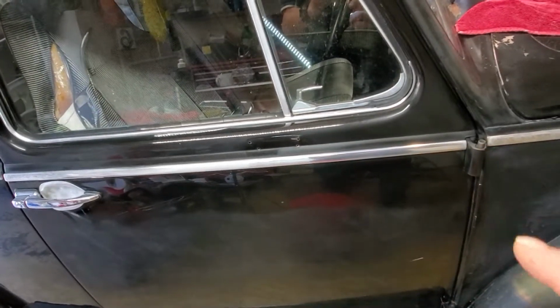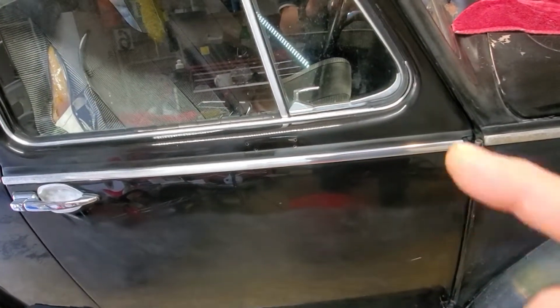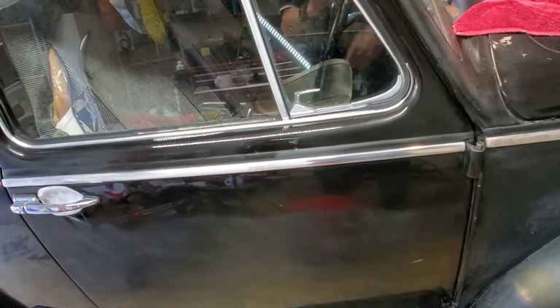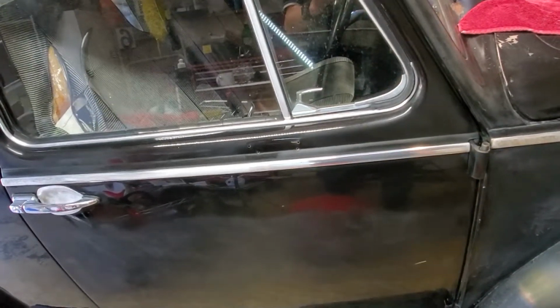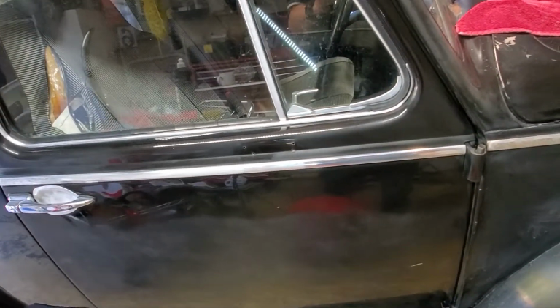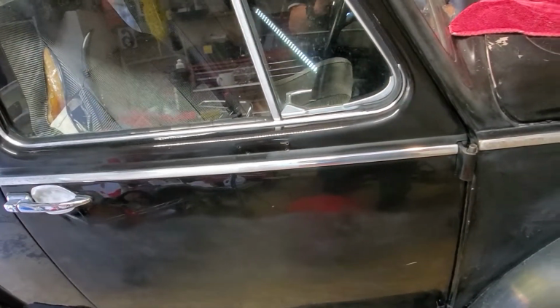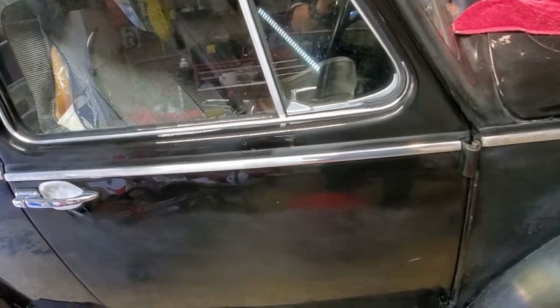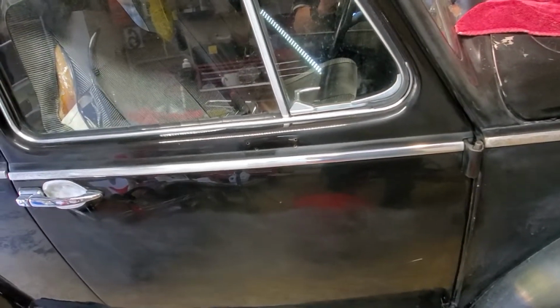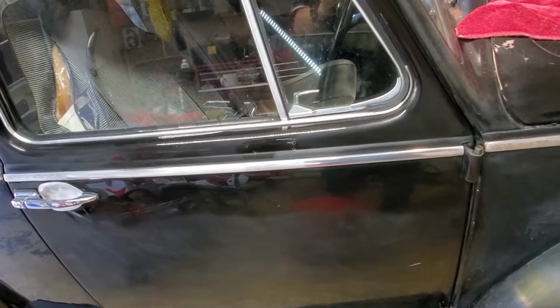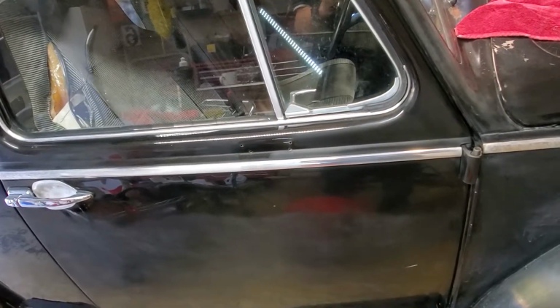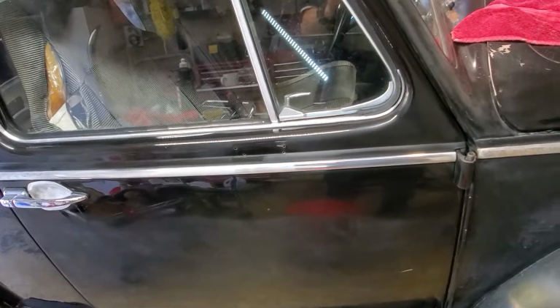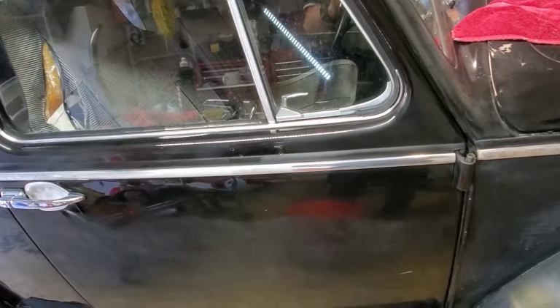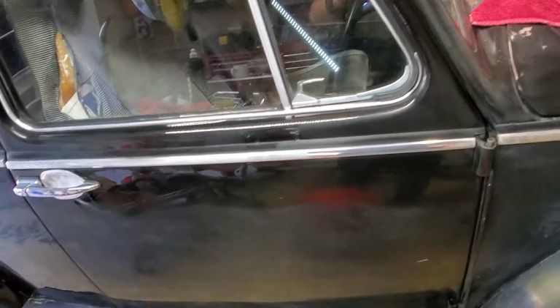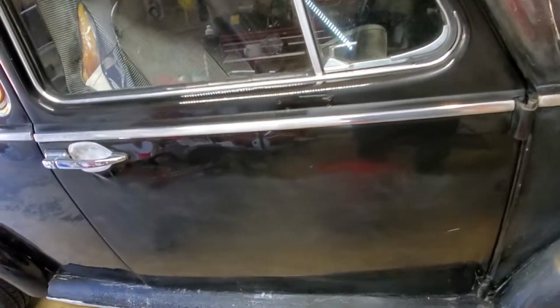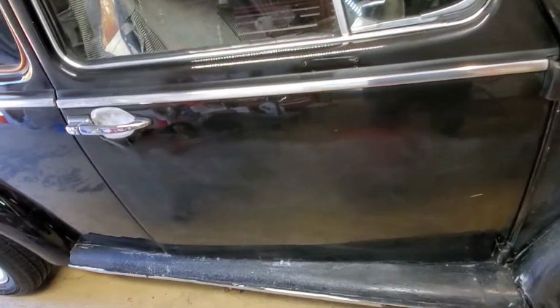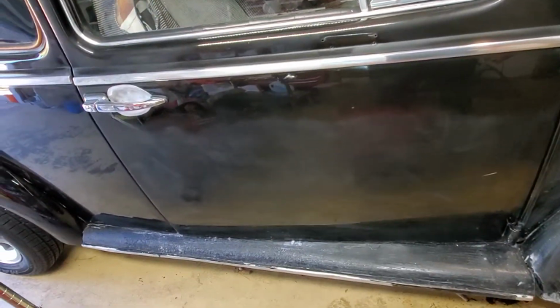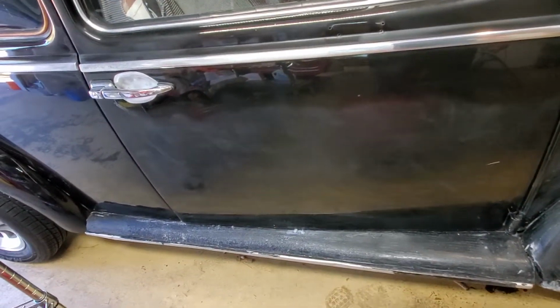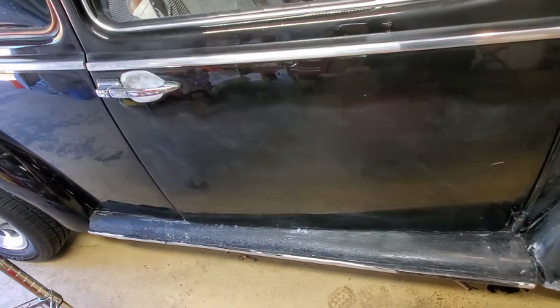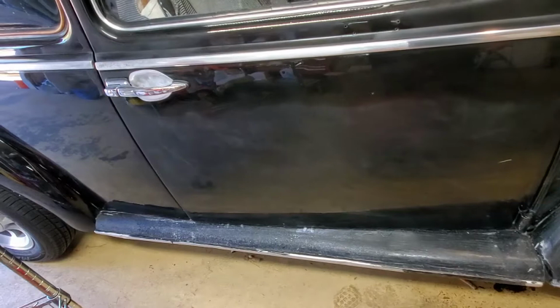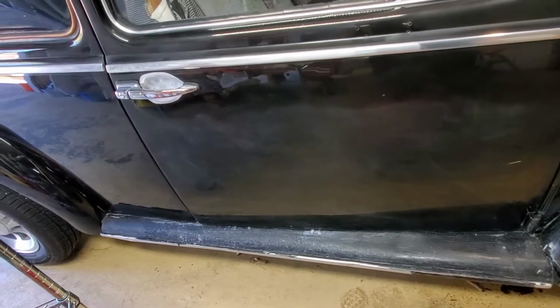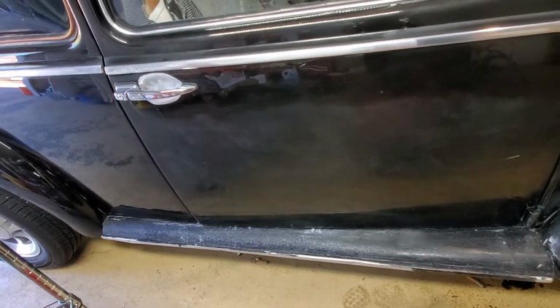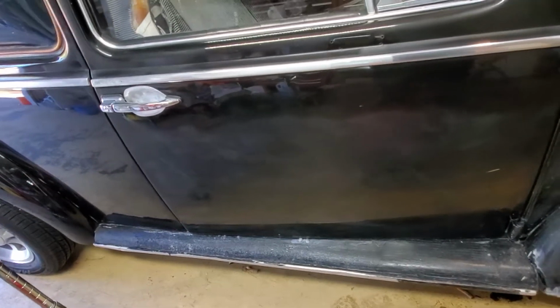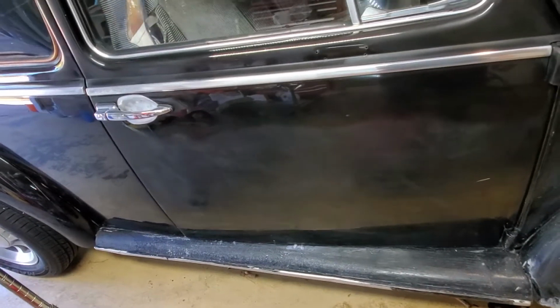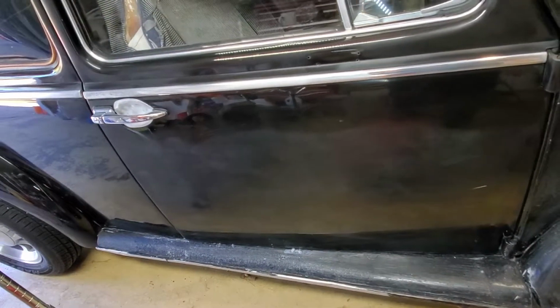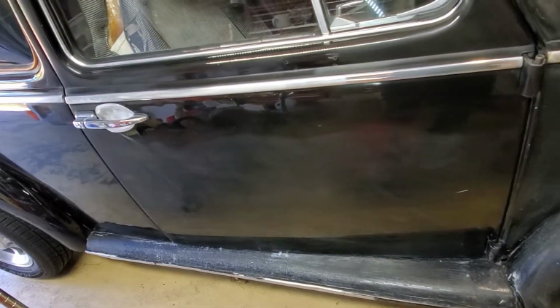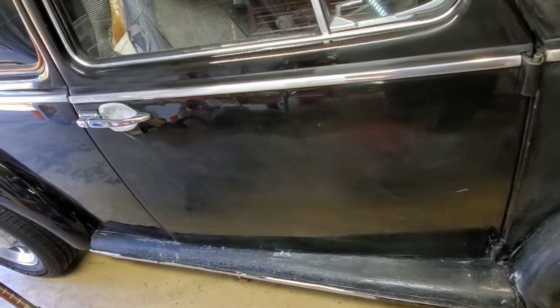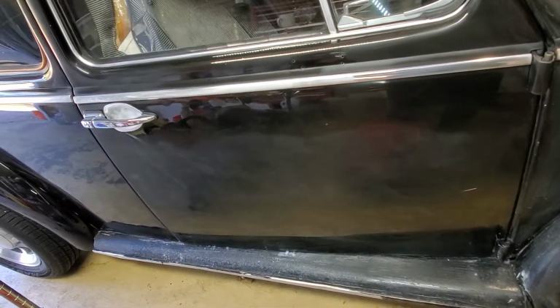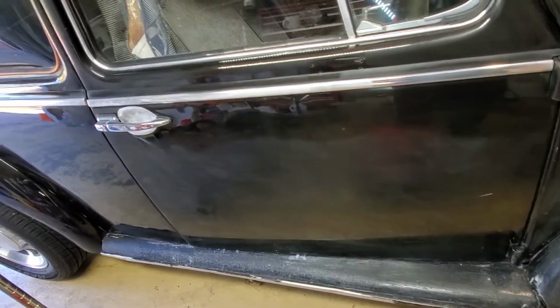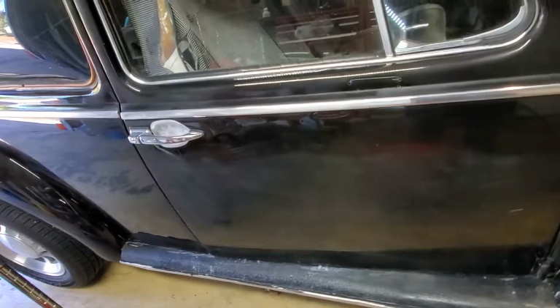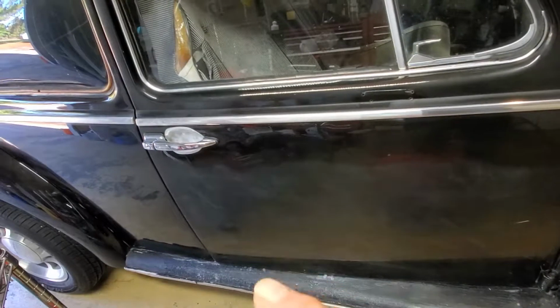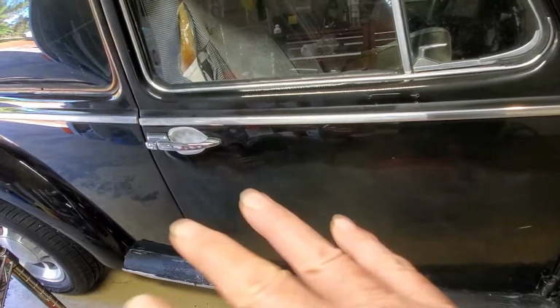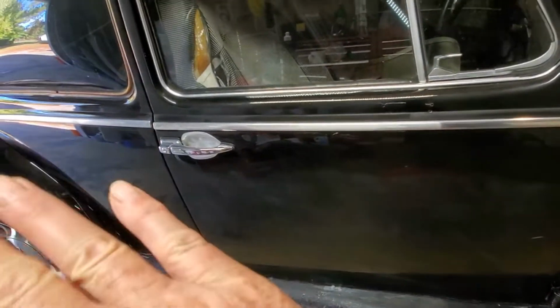I'll have to finish up by following that with some sort of protectant. I may put some clear coat on it, but I'm going to try that with one of the pieces I've already taken off first. Hope y'all are enjoying this marathon — I'm not sure I am.